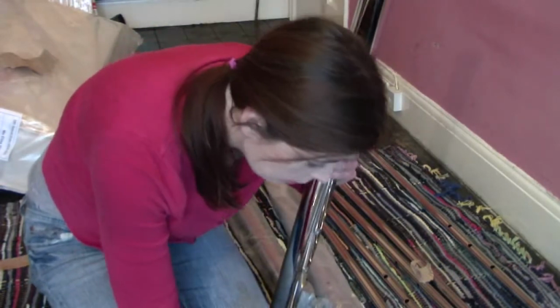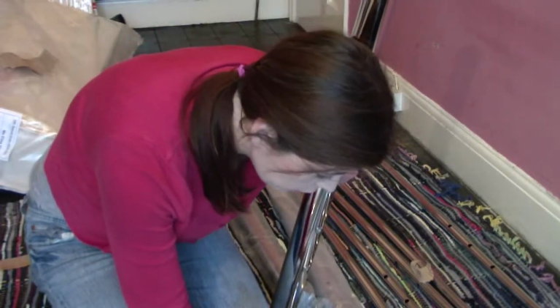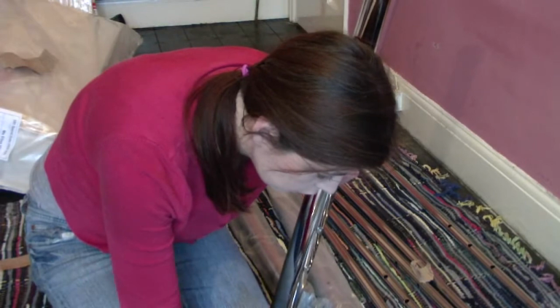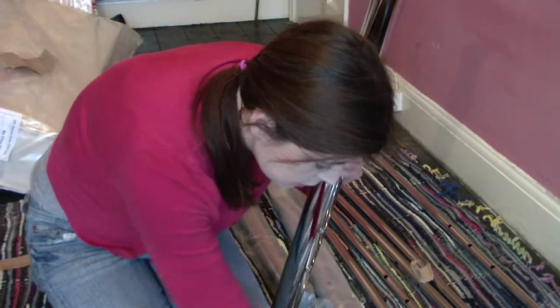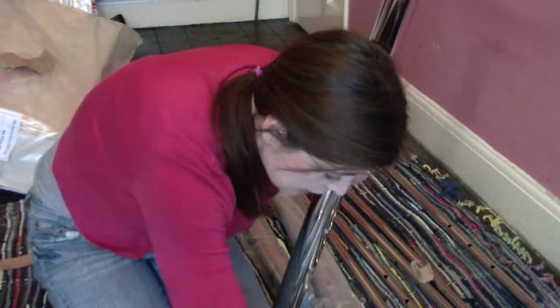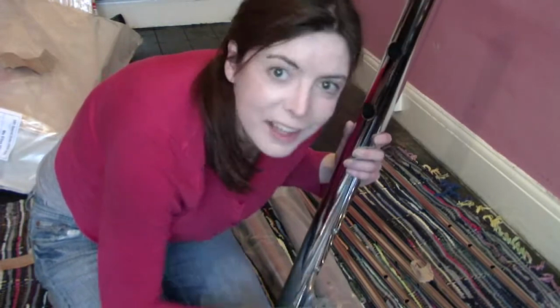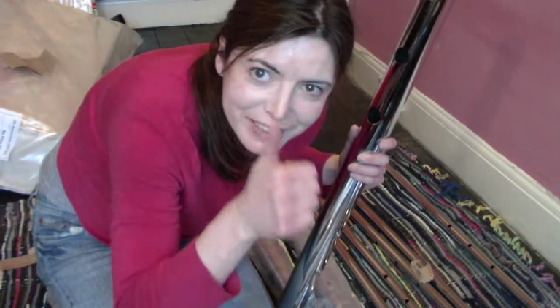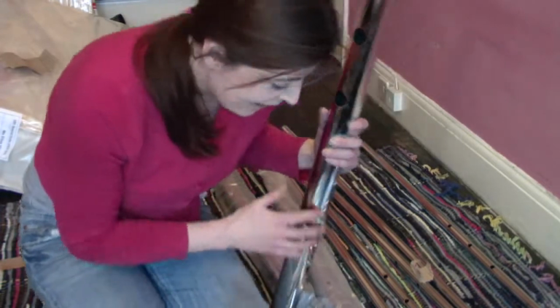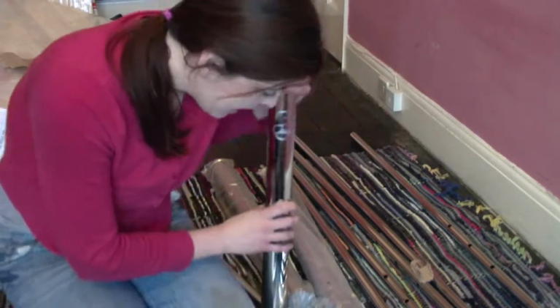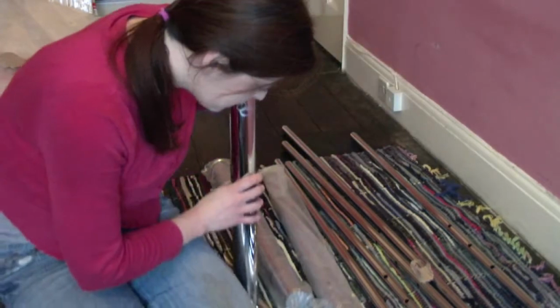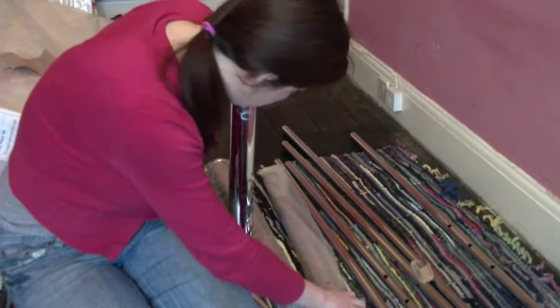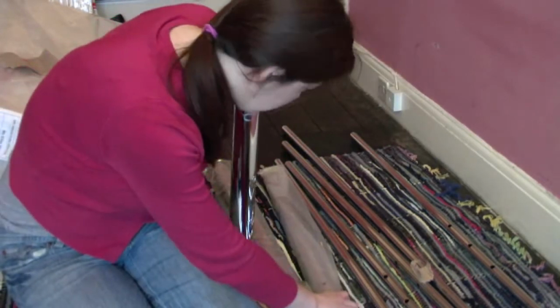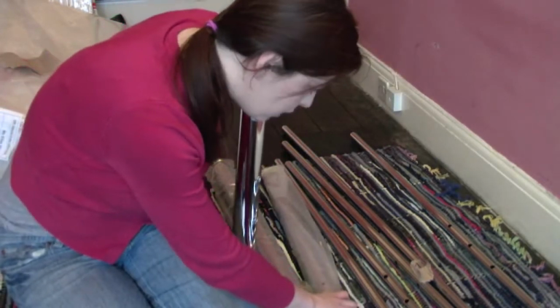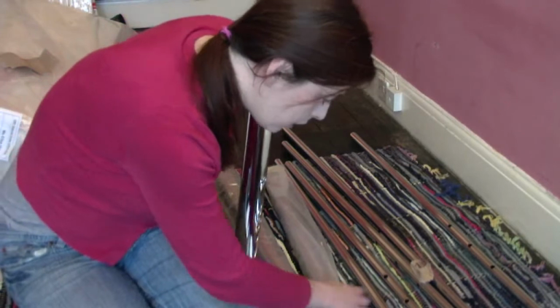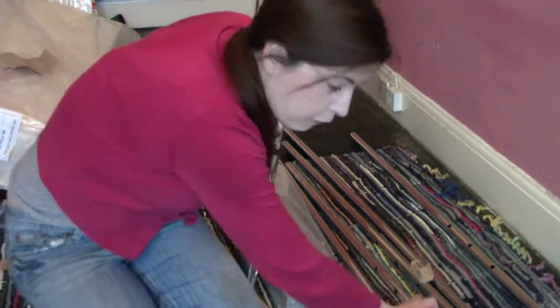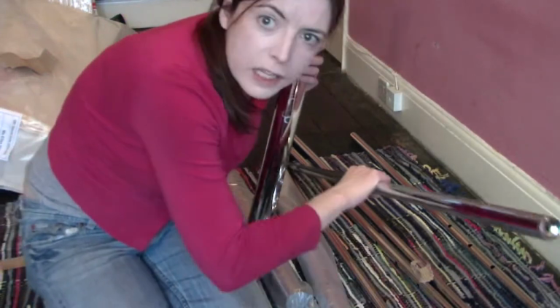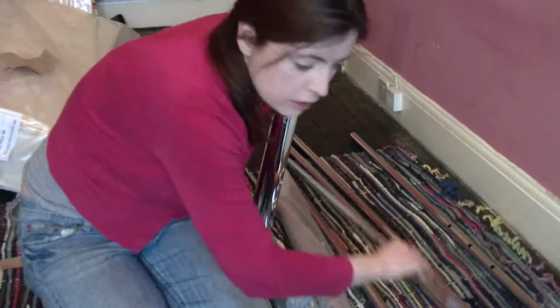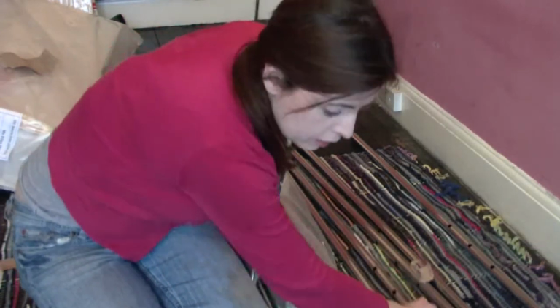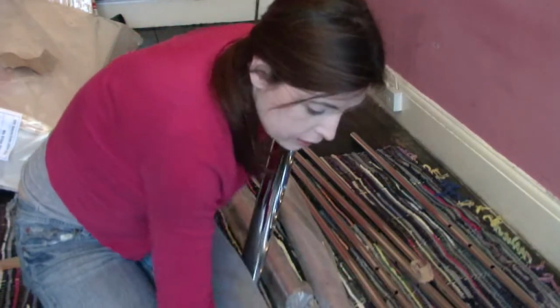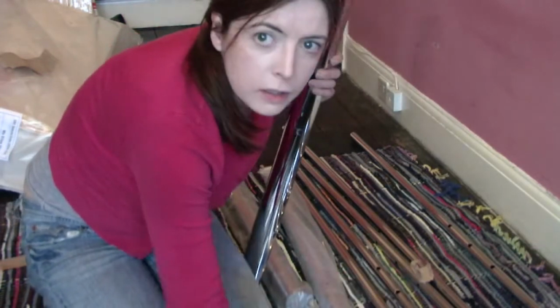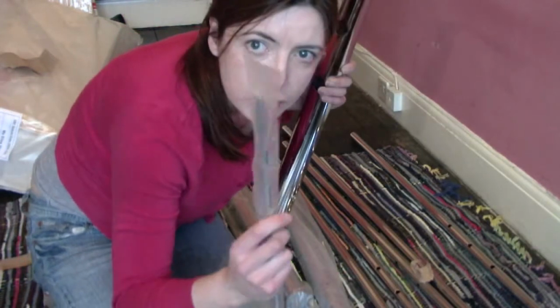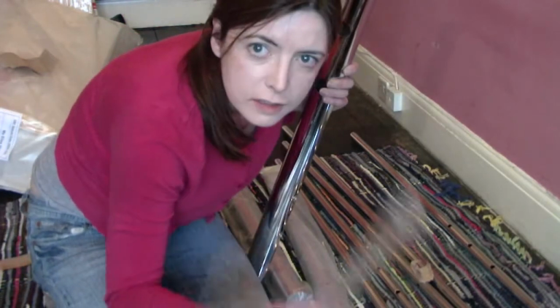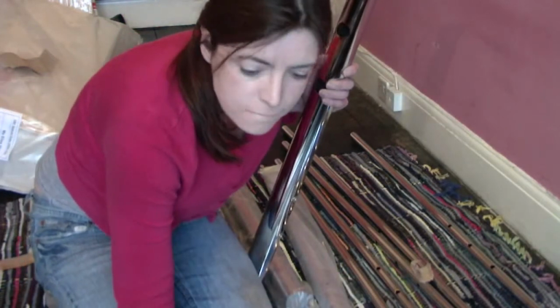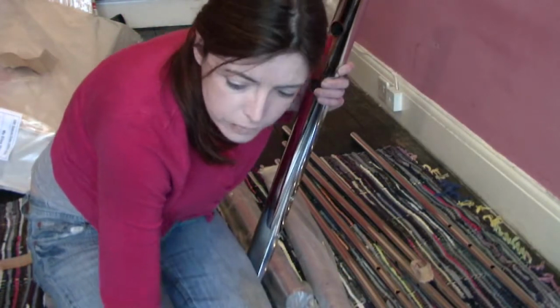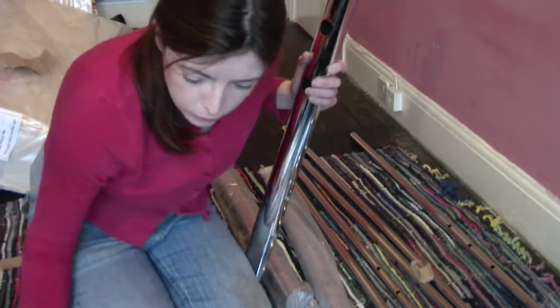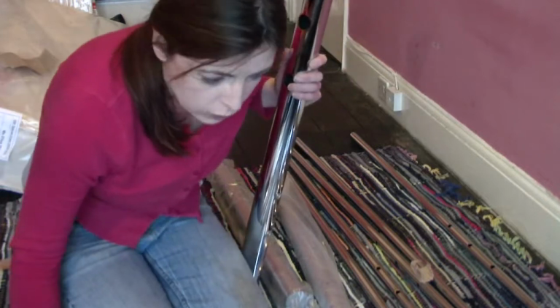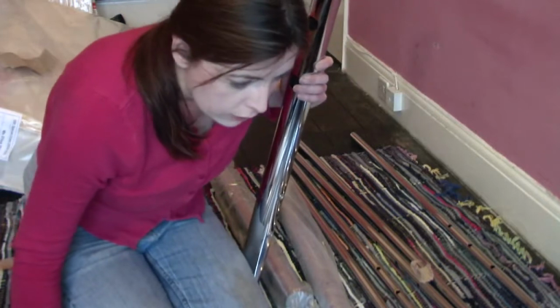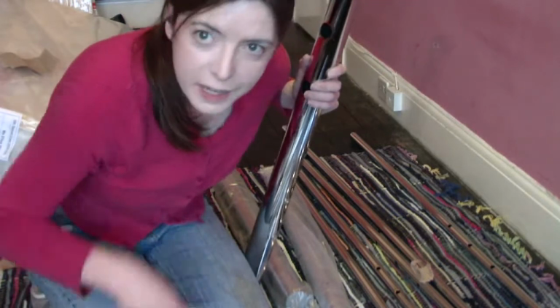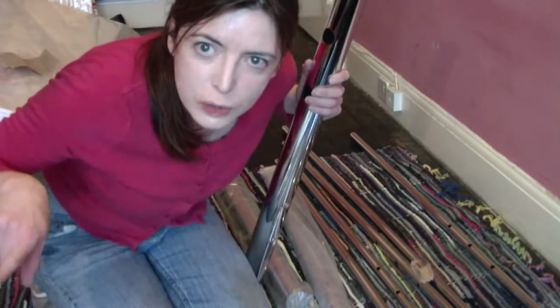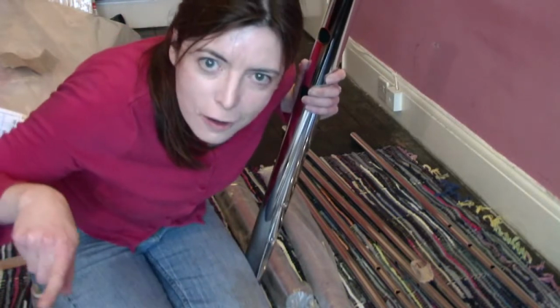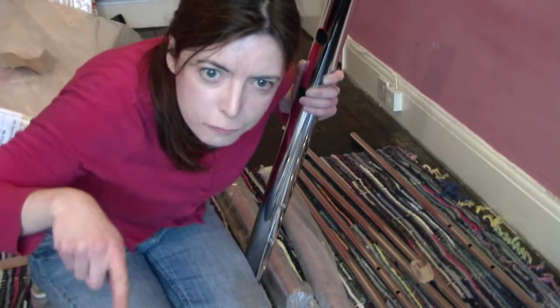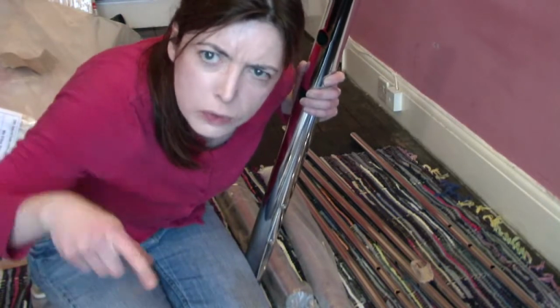How many have I got? Six. That's good. And so I've got two of these, and I need four of these, and I need three of these. So, and then I have to do the footboard.